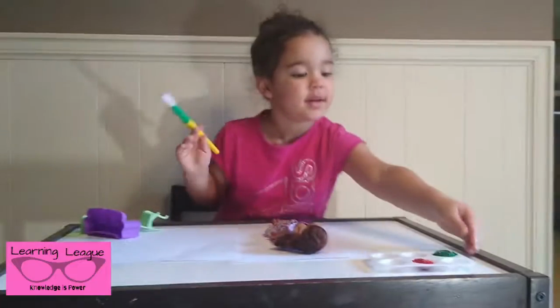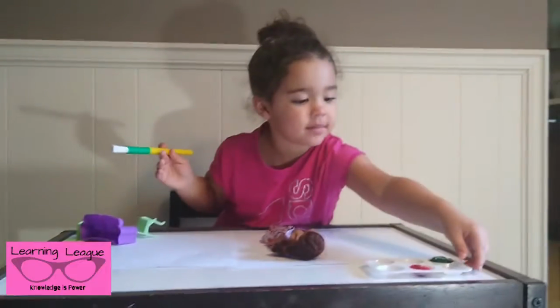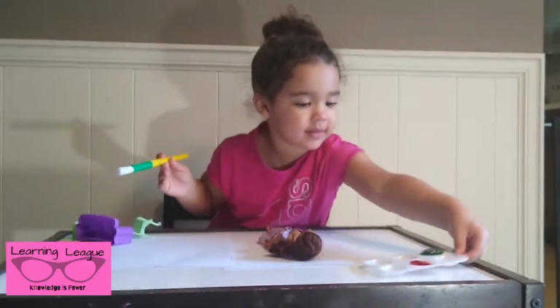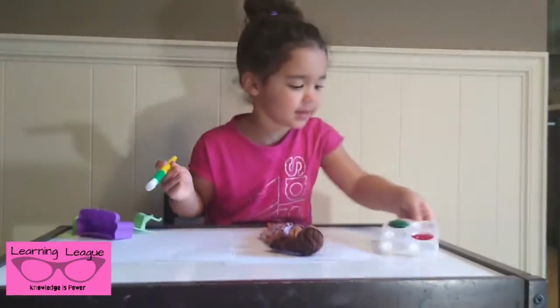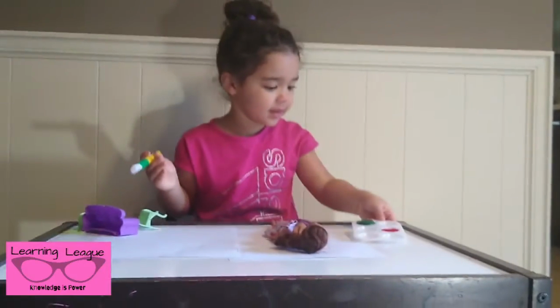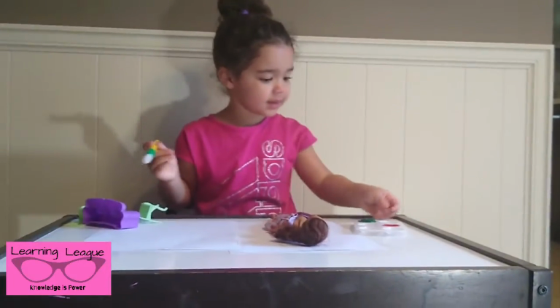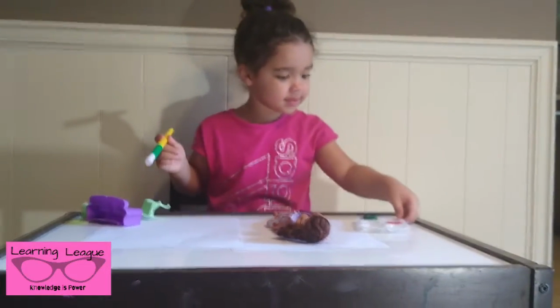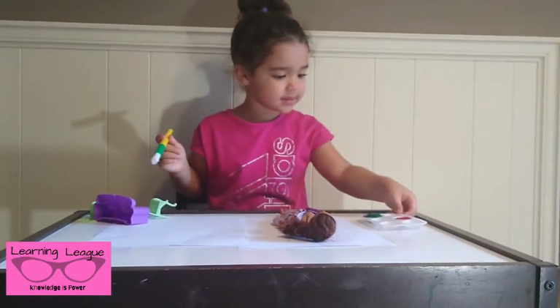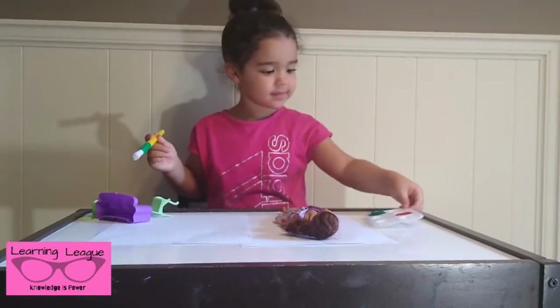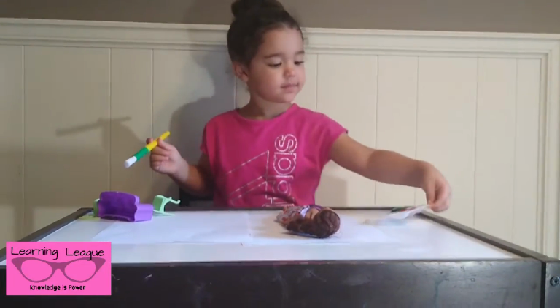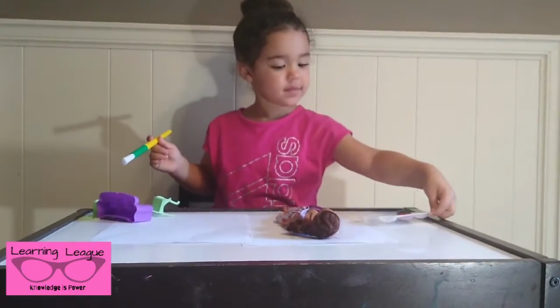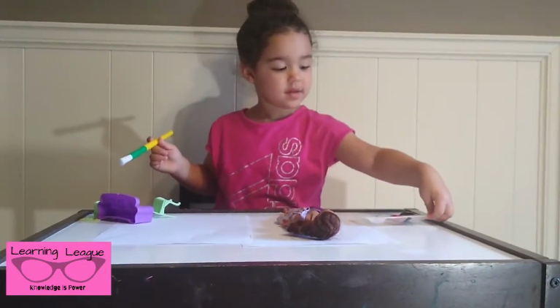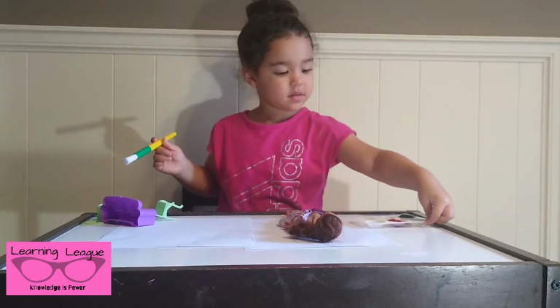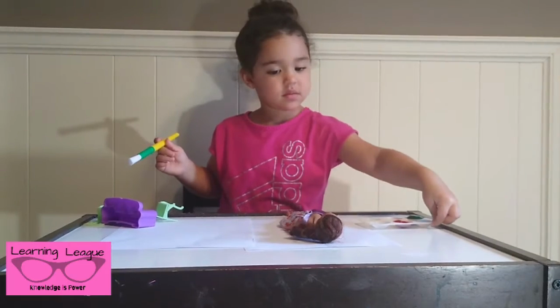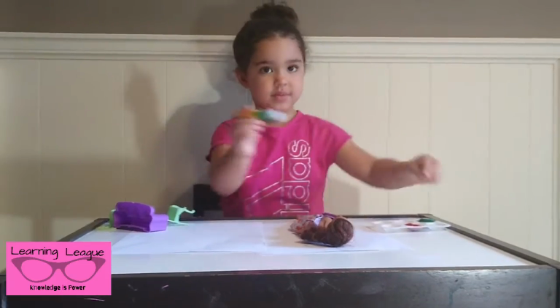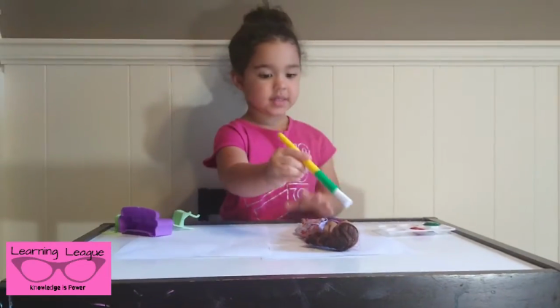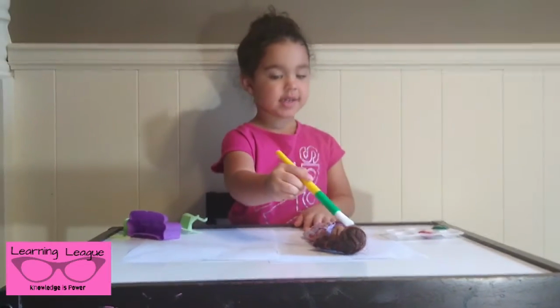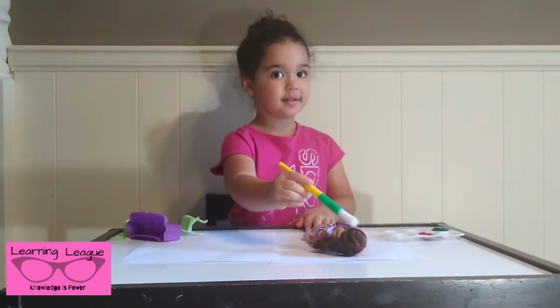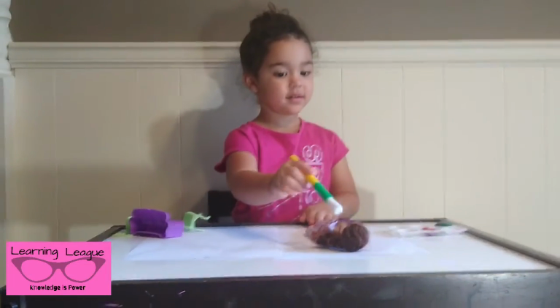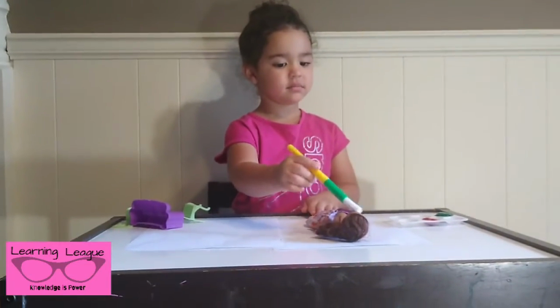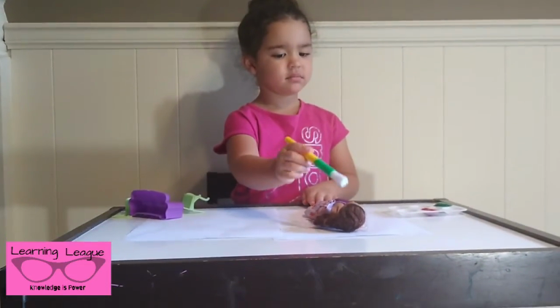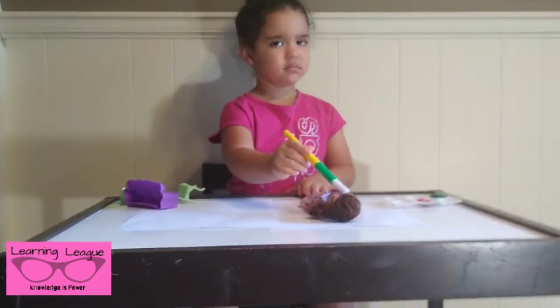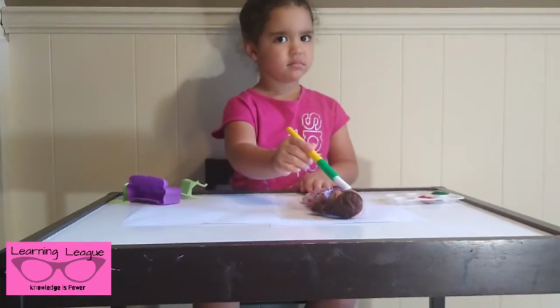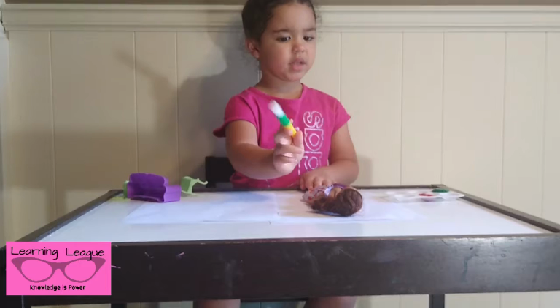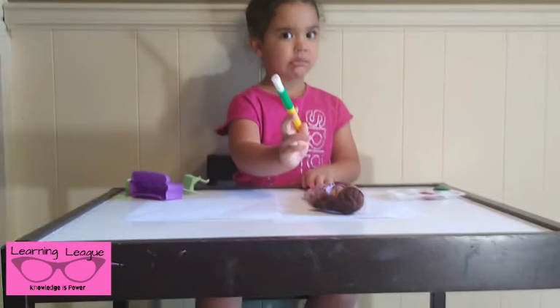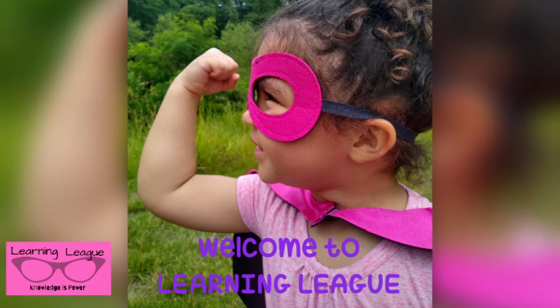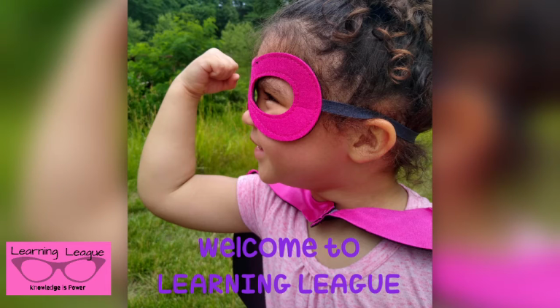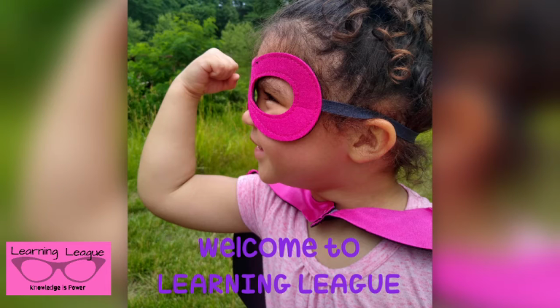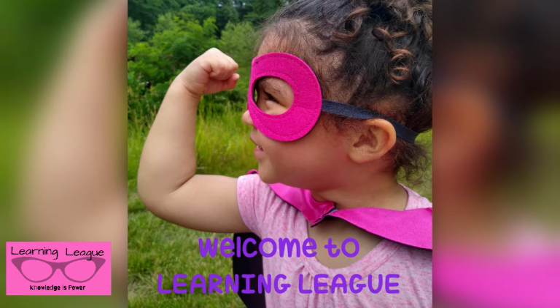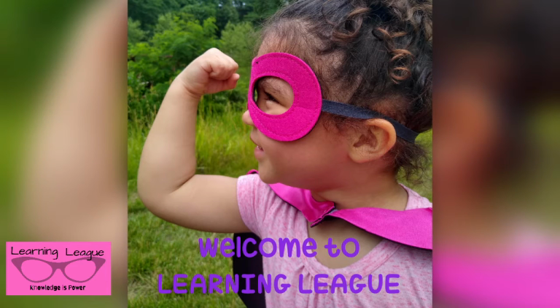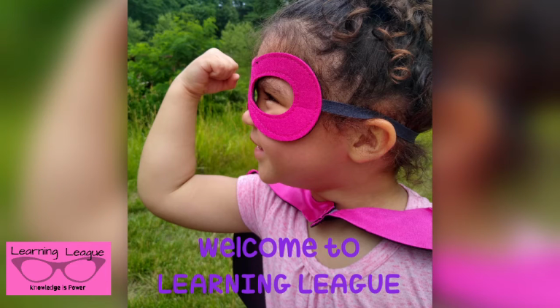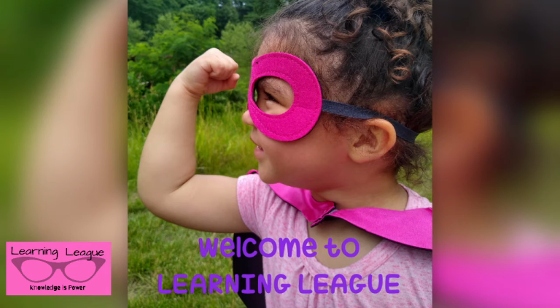Hi guys! Today, what are we doing, Soph? Painting the dolly! Welcome to Learning Lees!